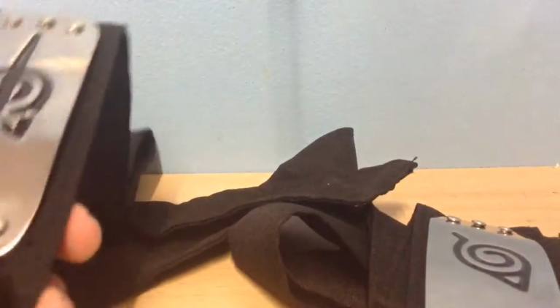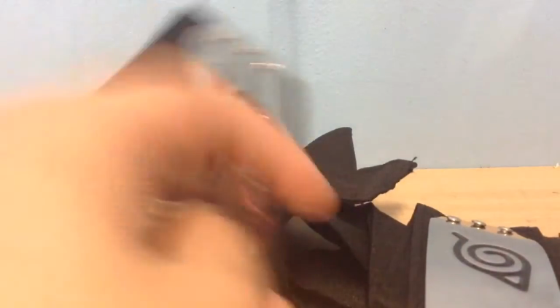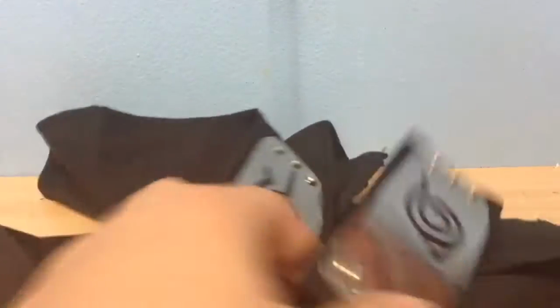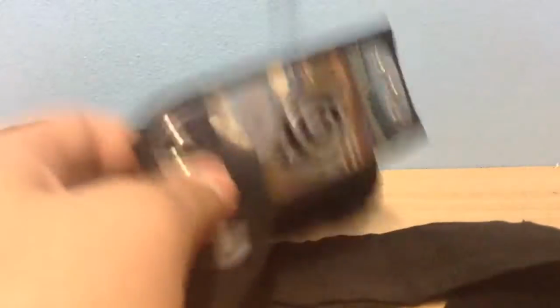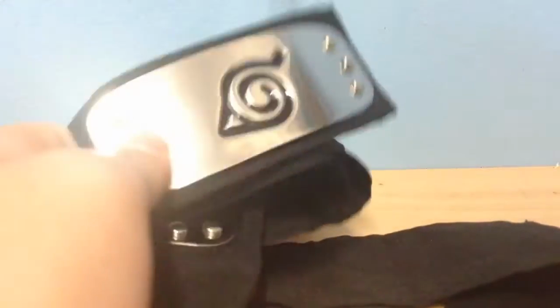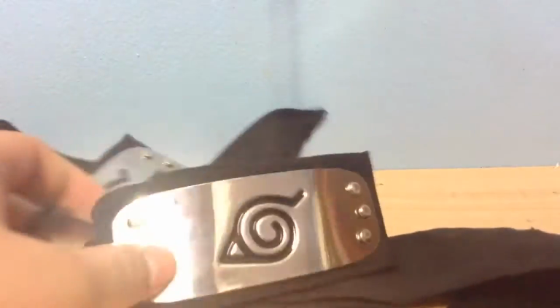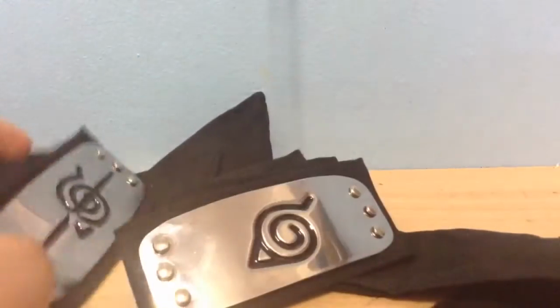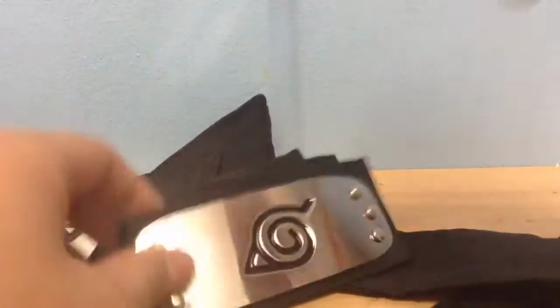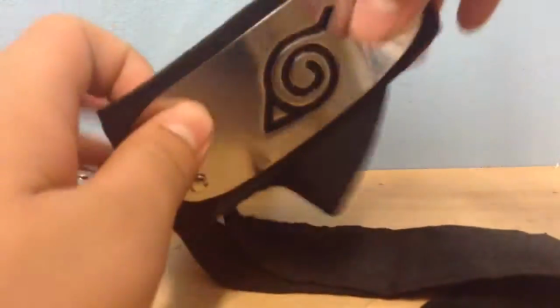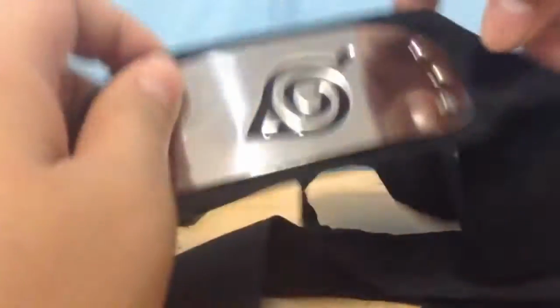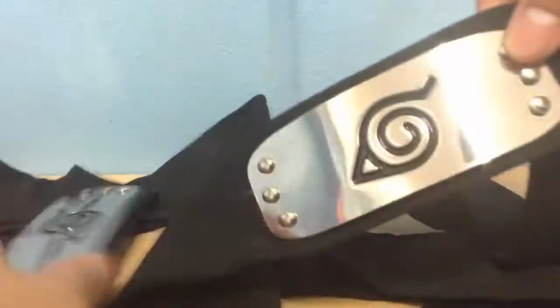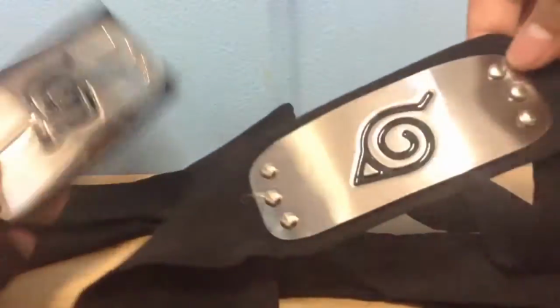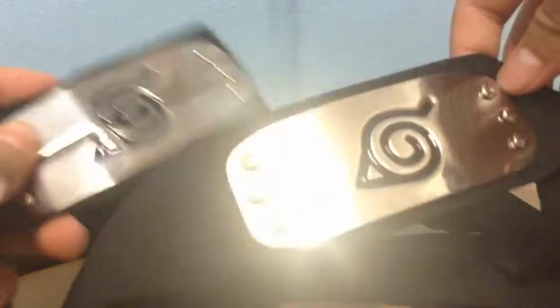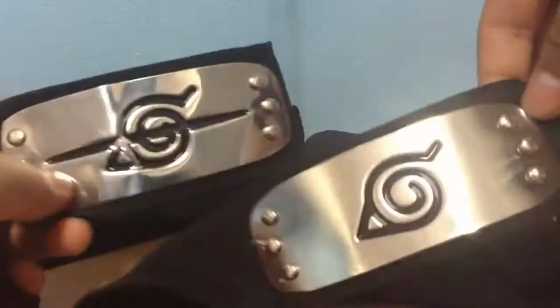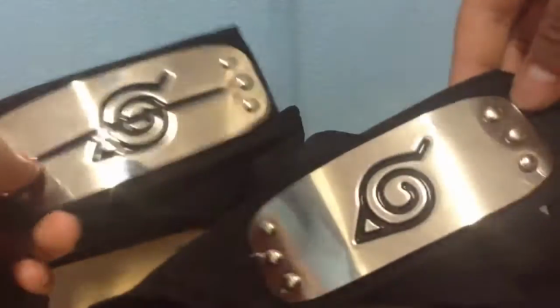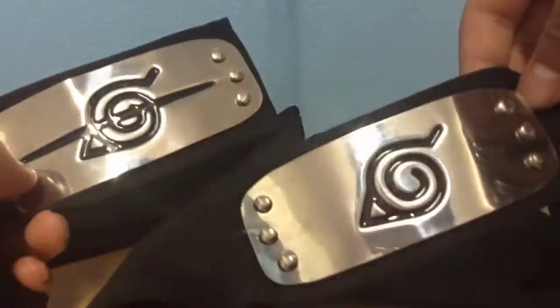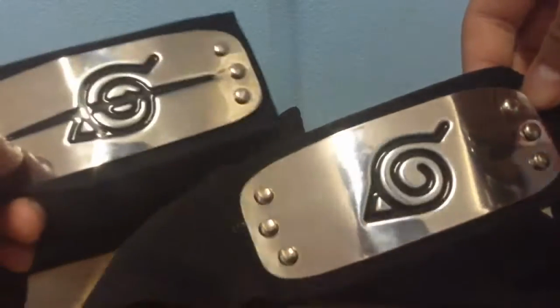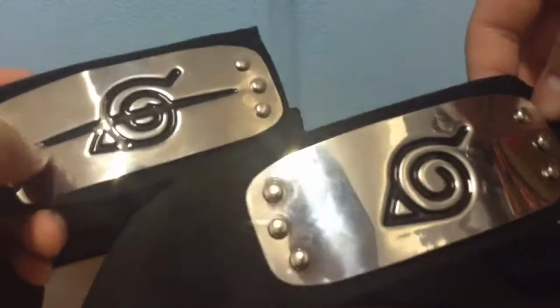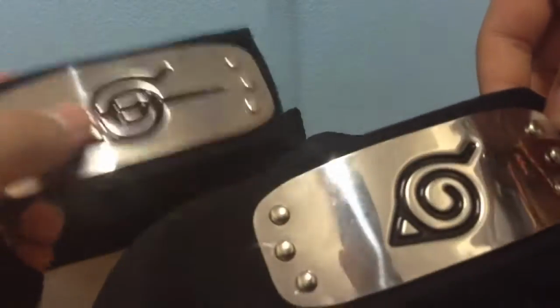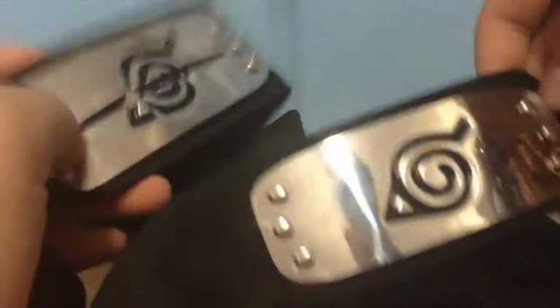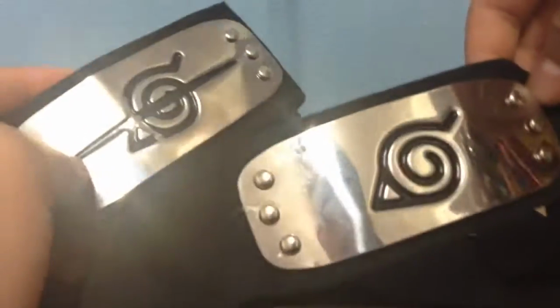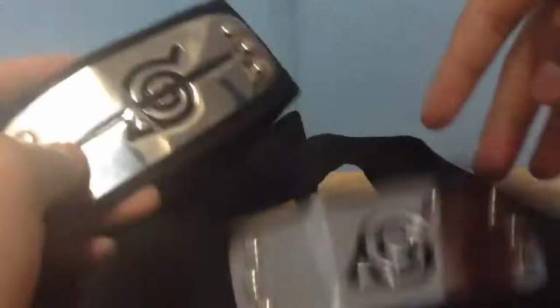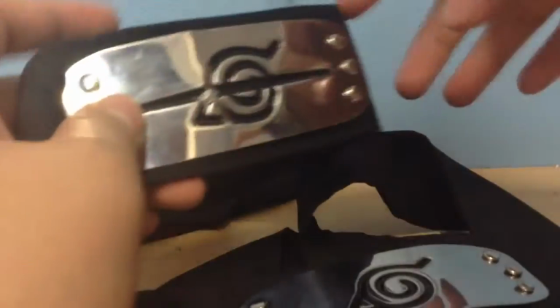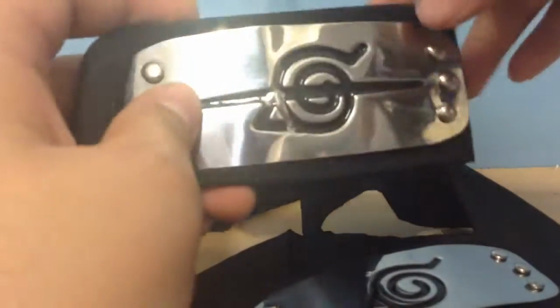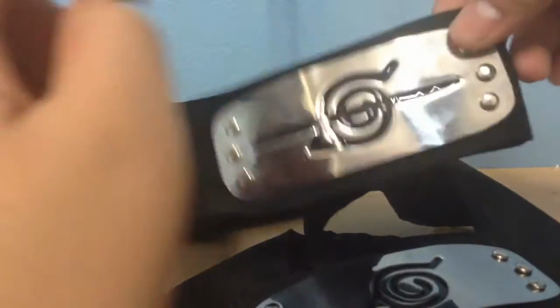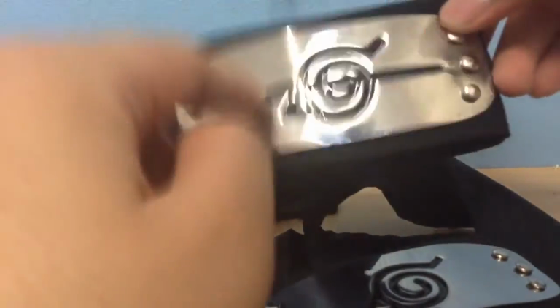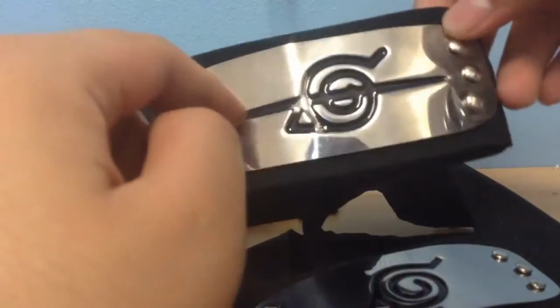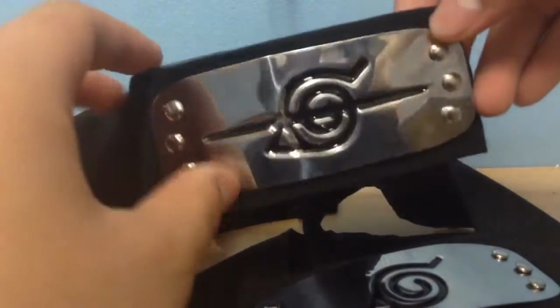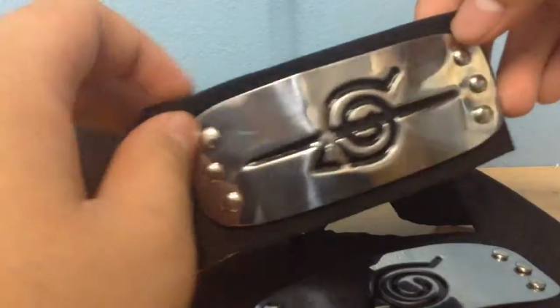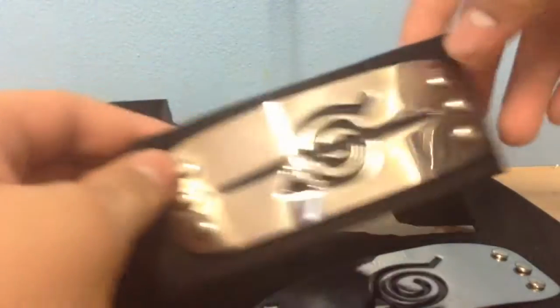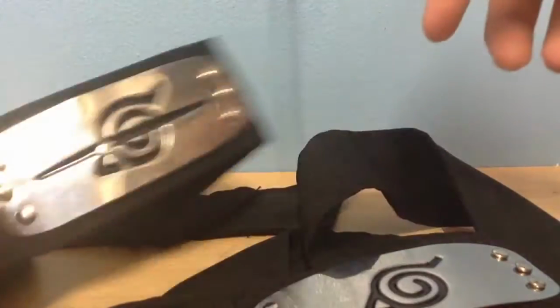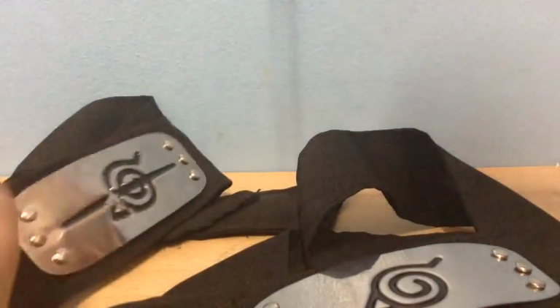Basically I bought these headbands from an anime store that I recently found. I've already opened these and I accidentally bent this, but we'll just forget about that now.